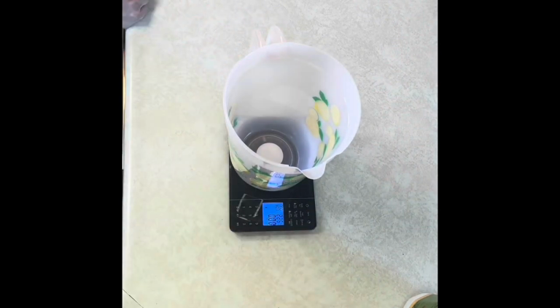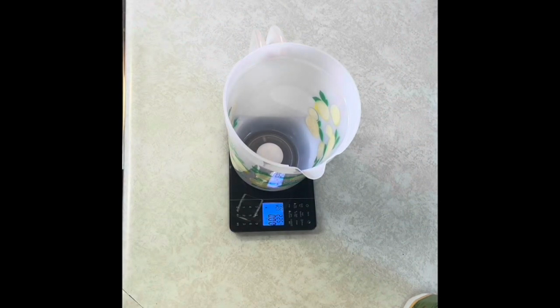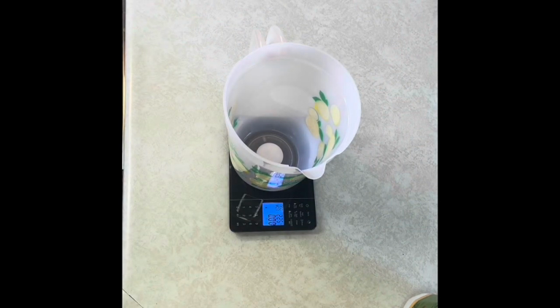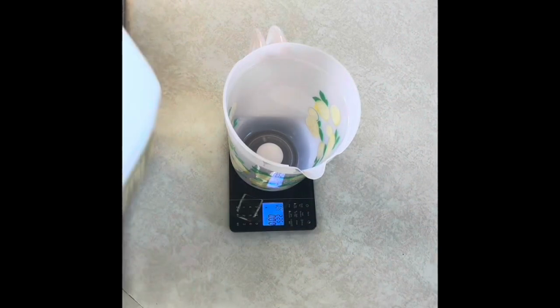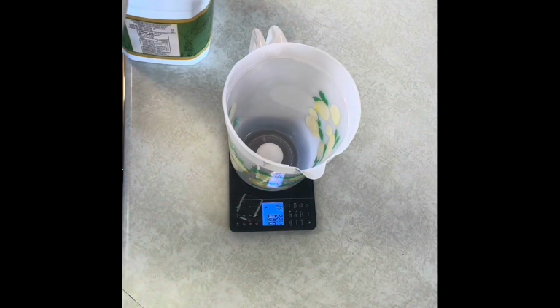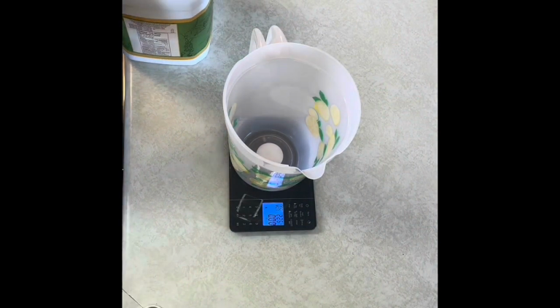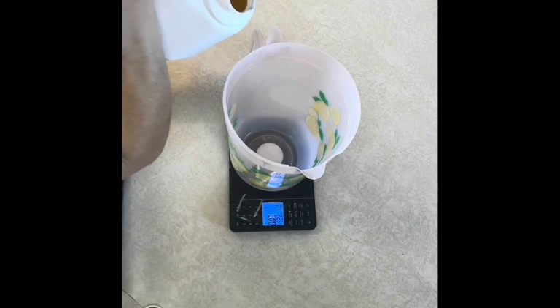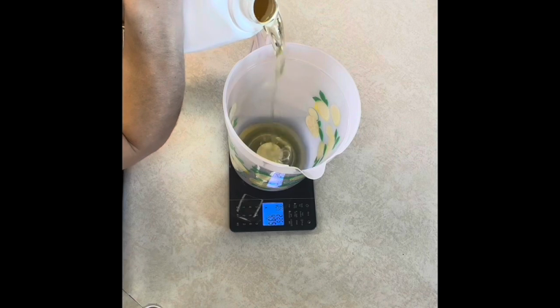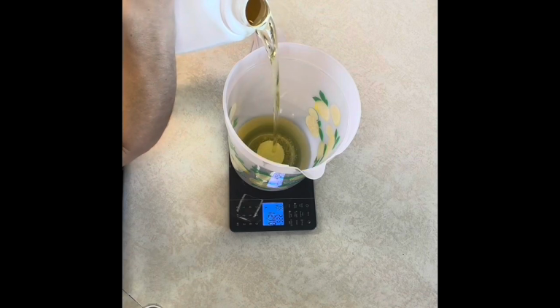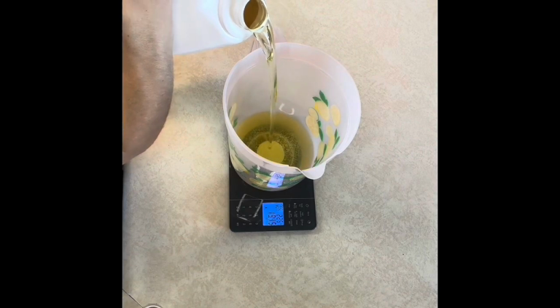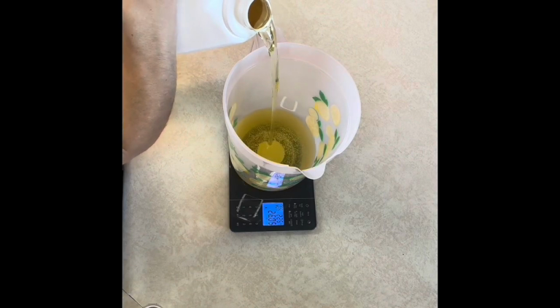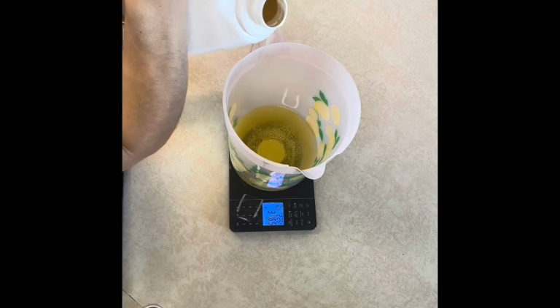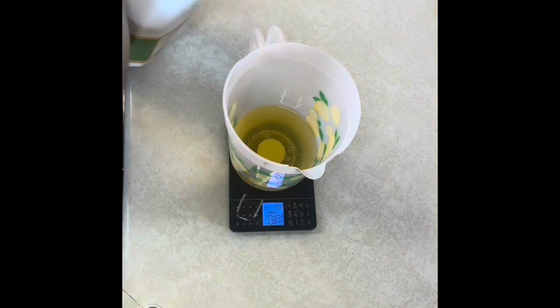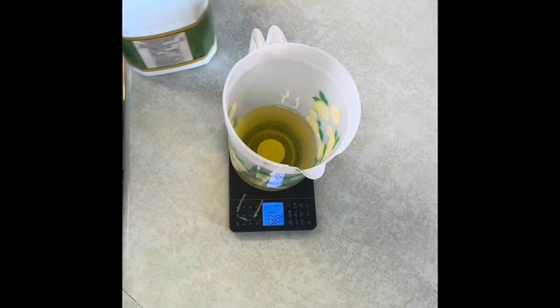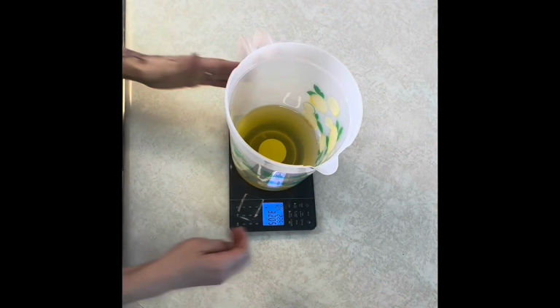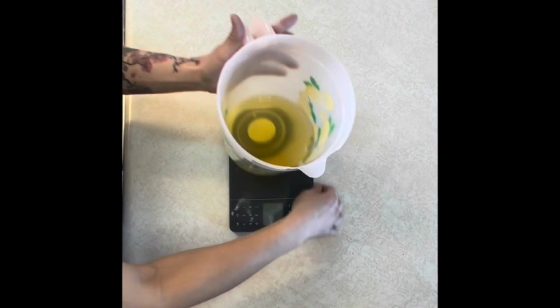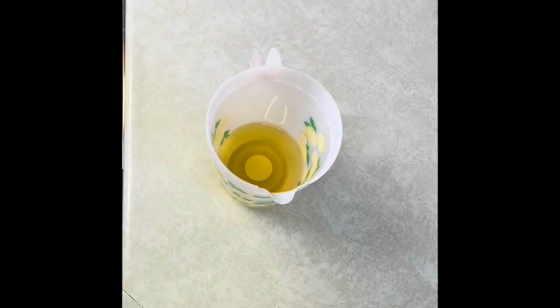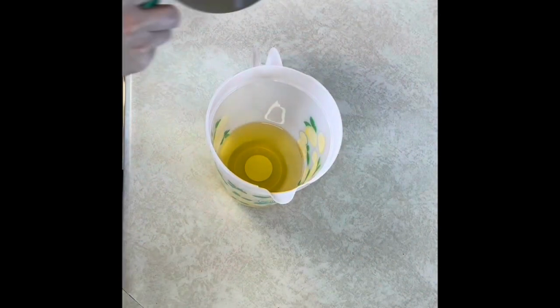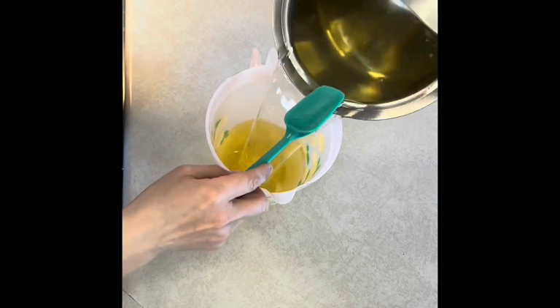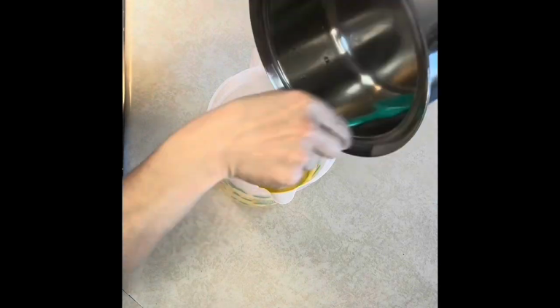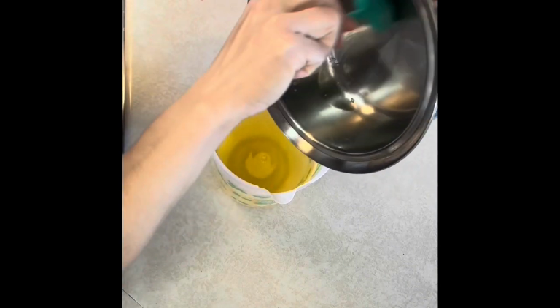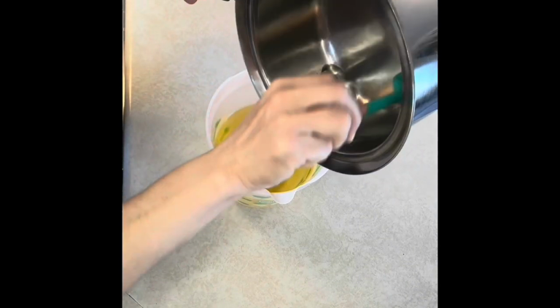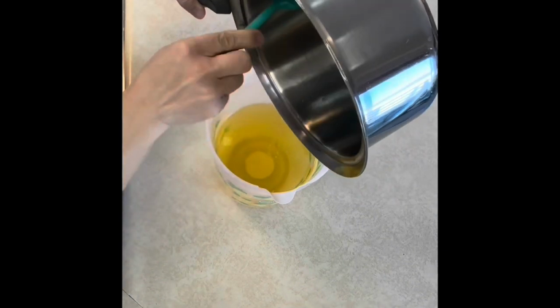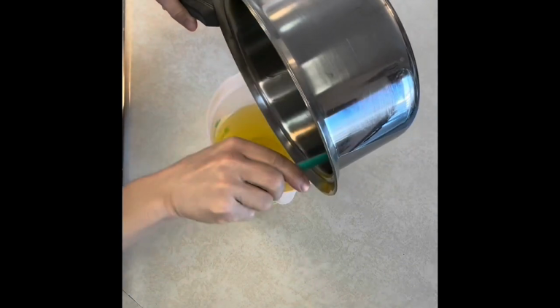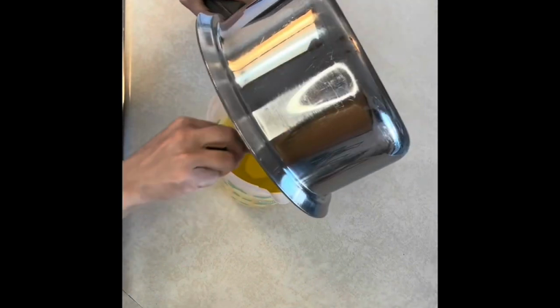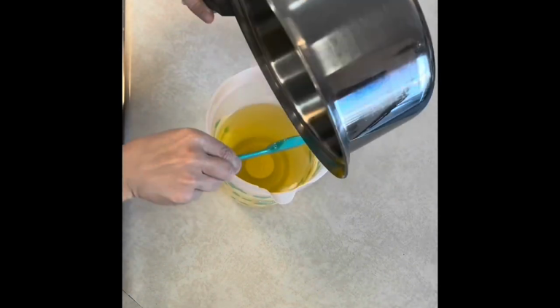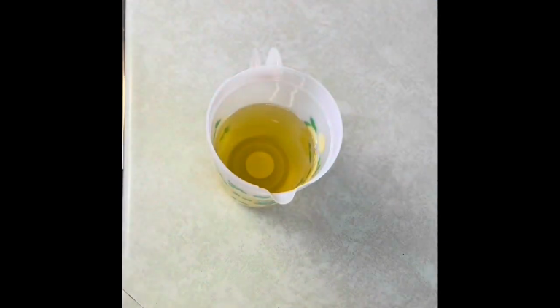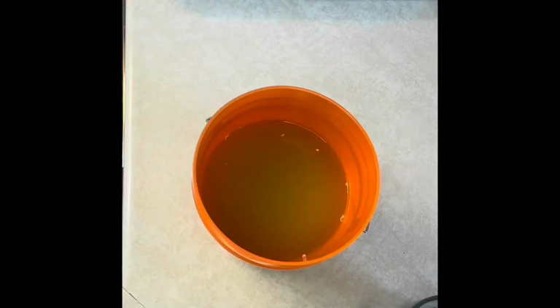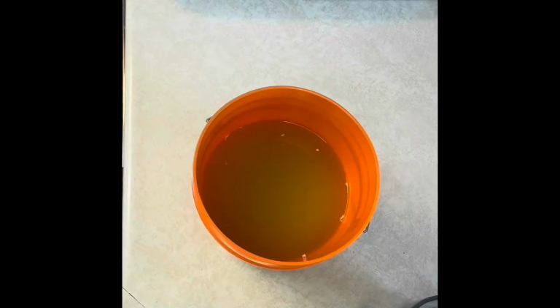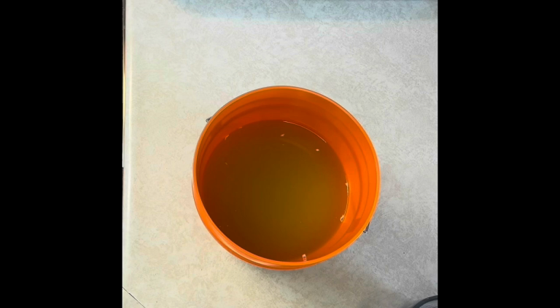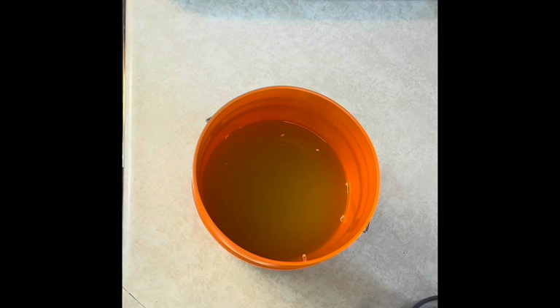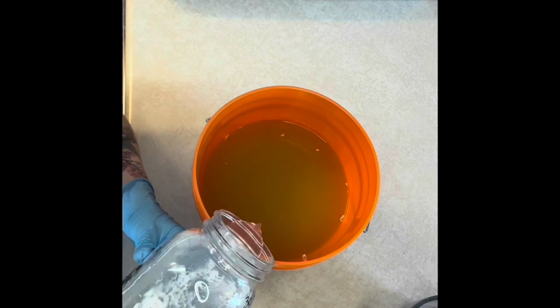I started by measuring out and mixing my hard oils and my liquid oils, then before I started working I let them come to room temperature.